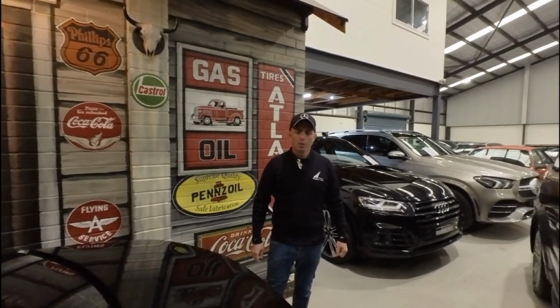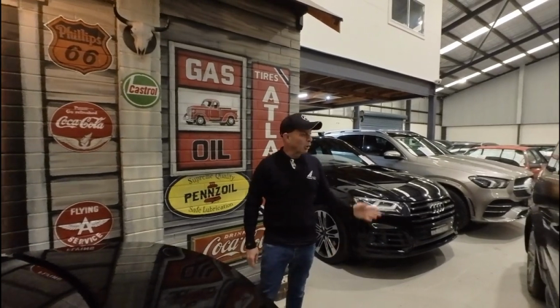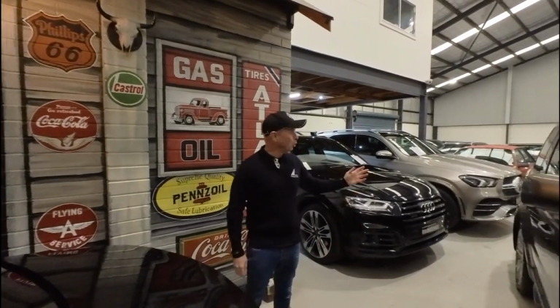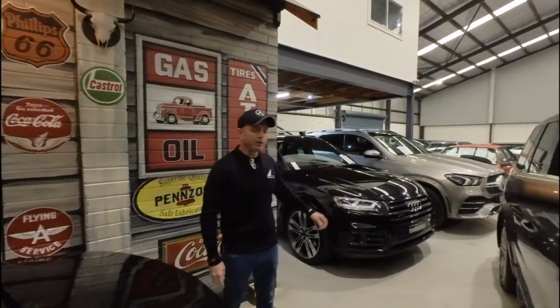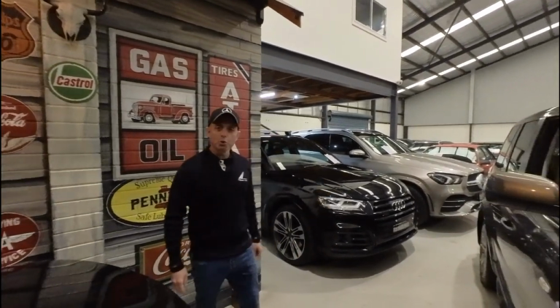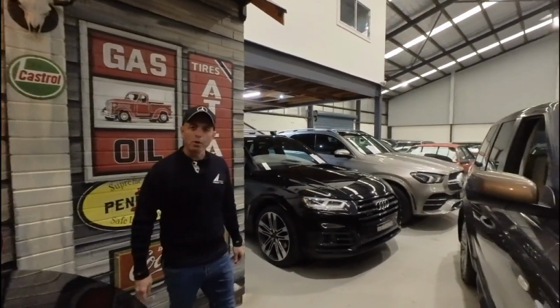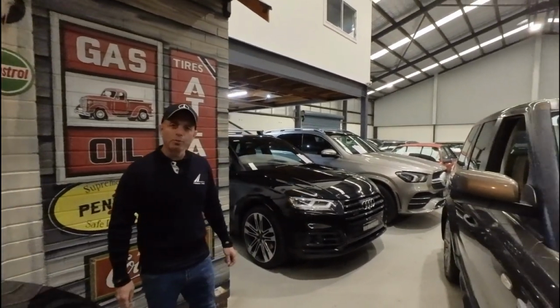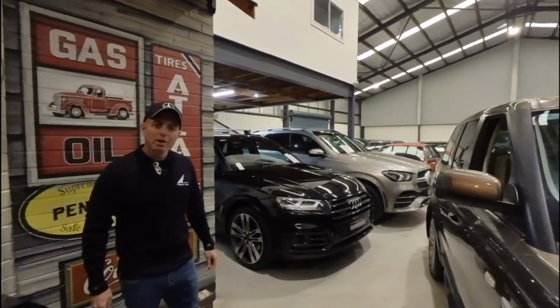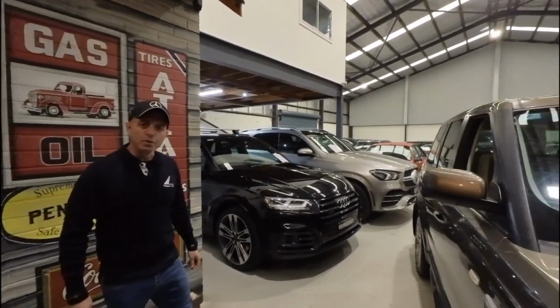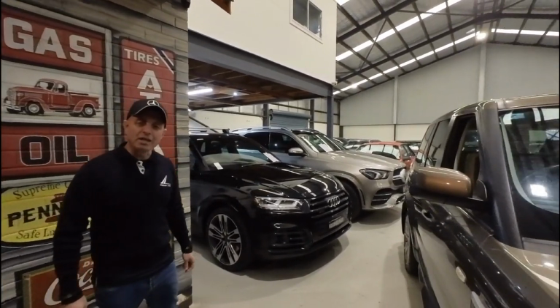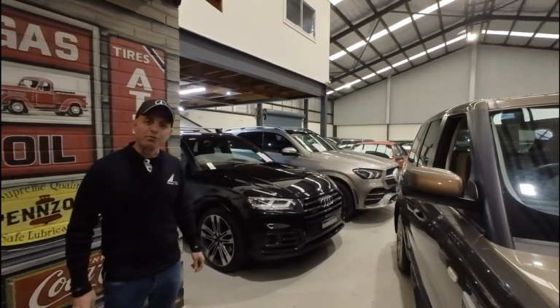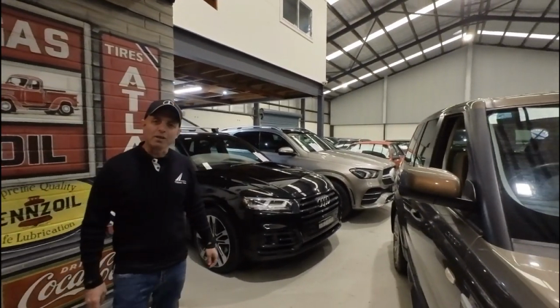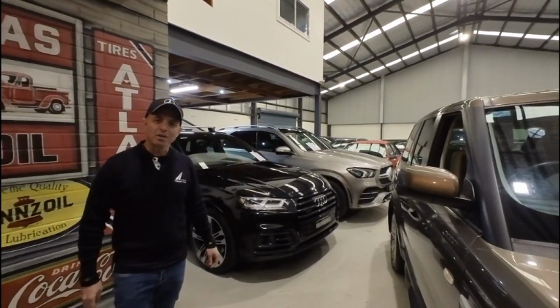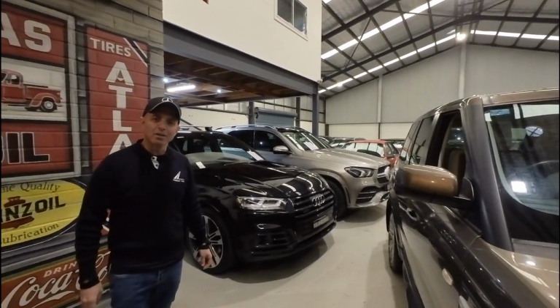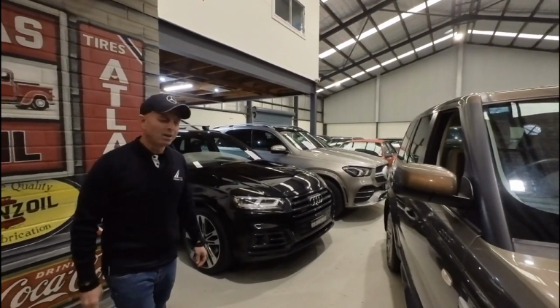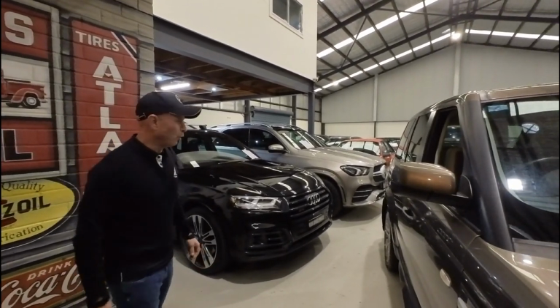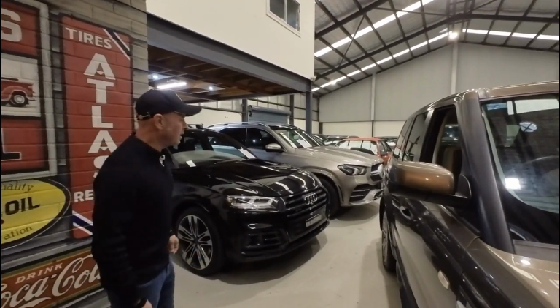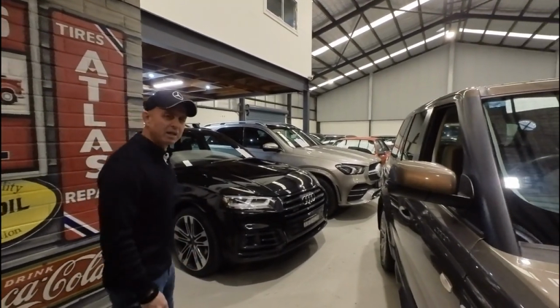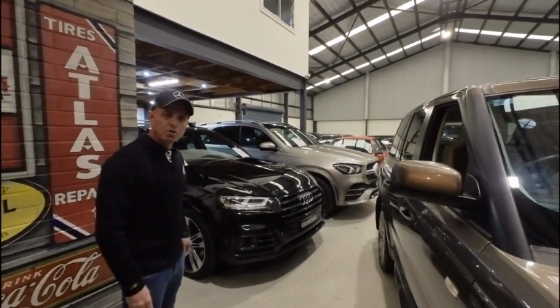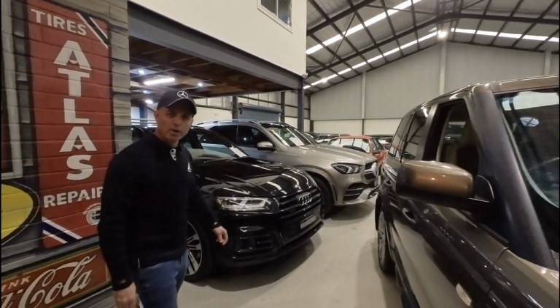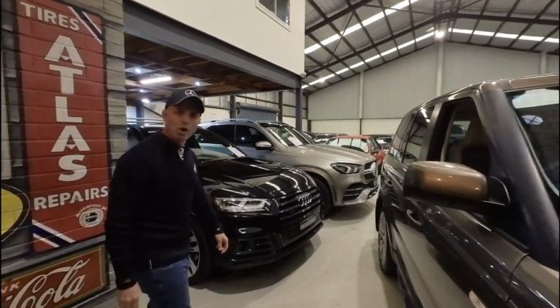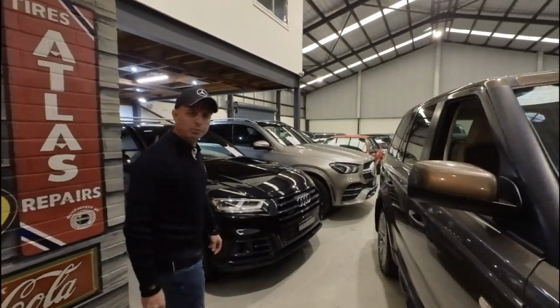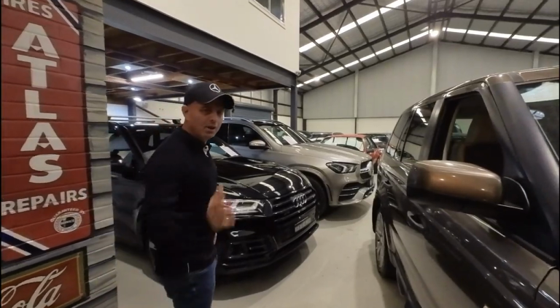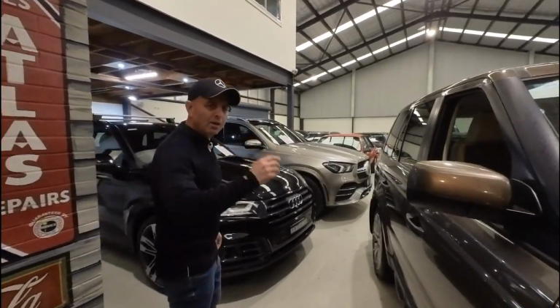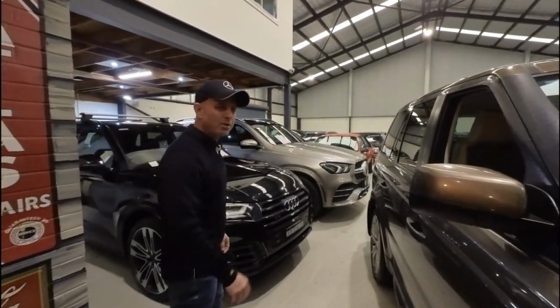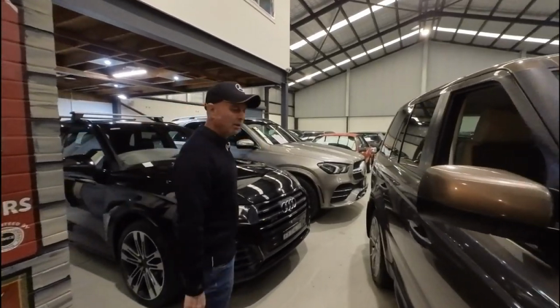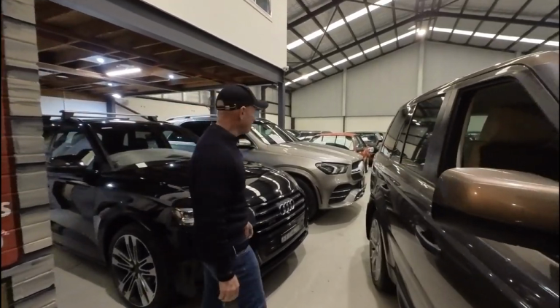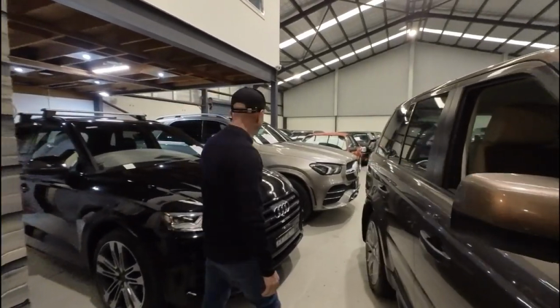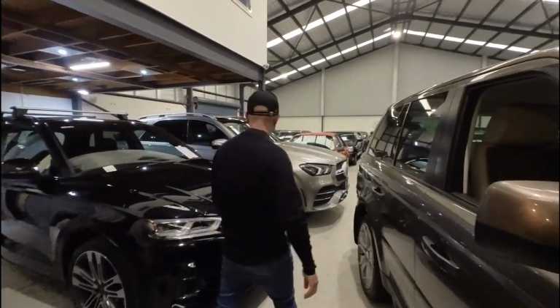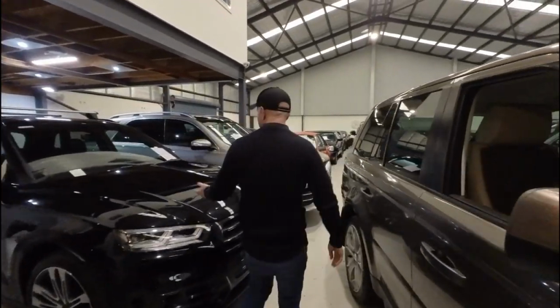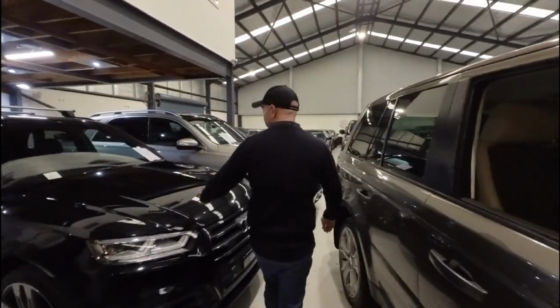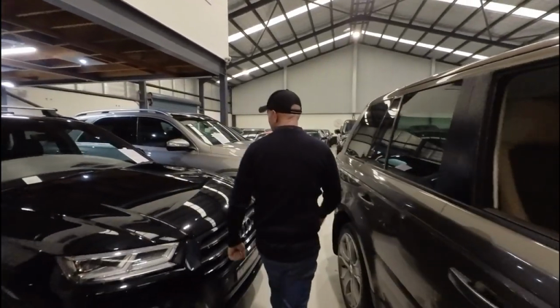We've got a beautiful indoor showroom here in the centre of Greater Sydney, really easy to get to. We're in Rydalmere. Come and take a look at these beautiful cars we've got.